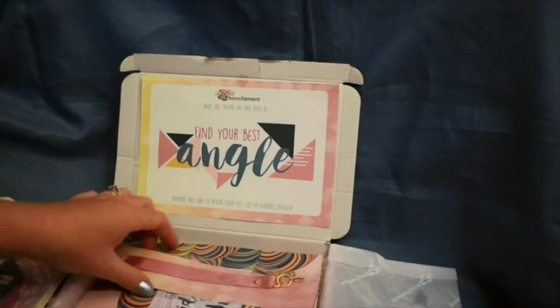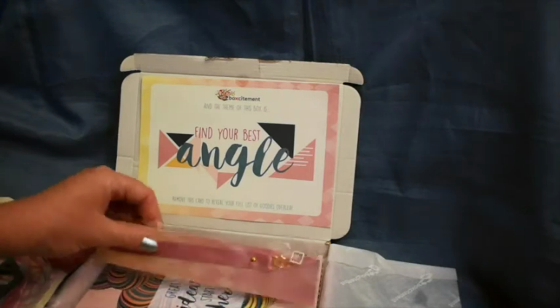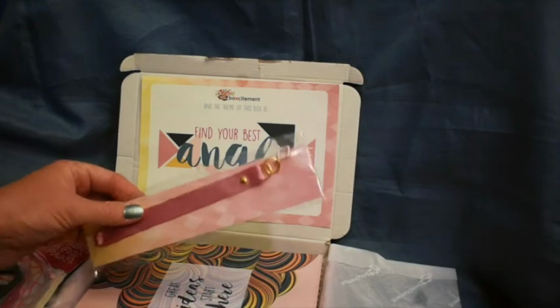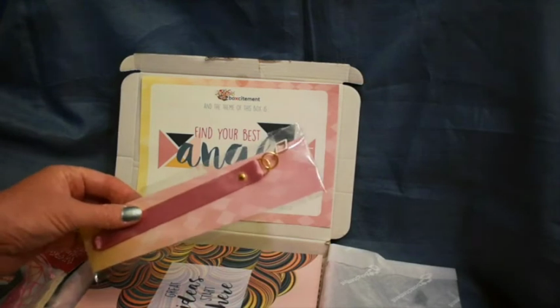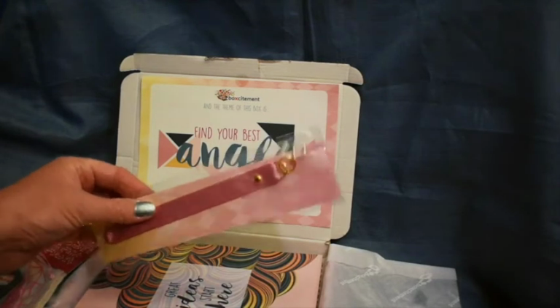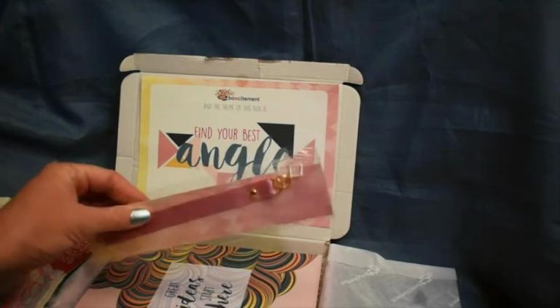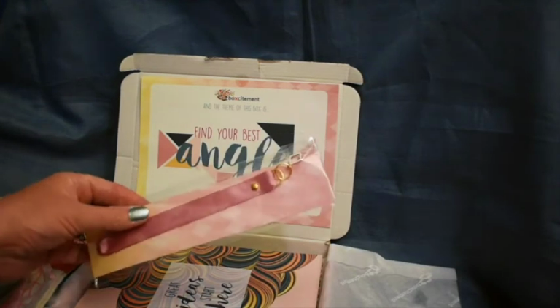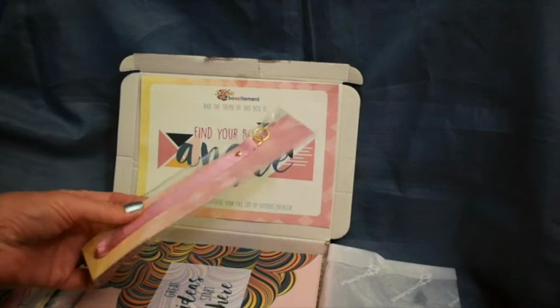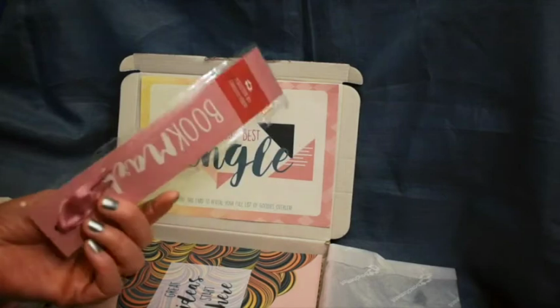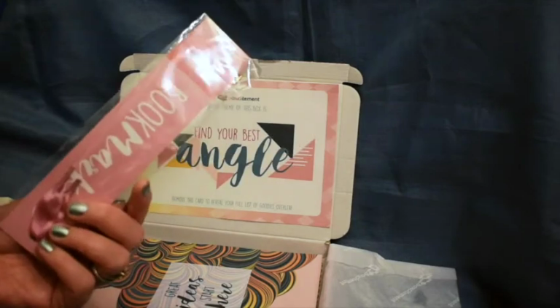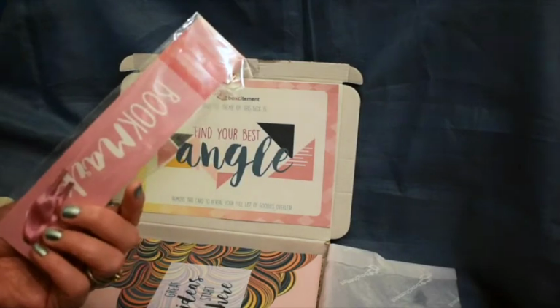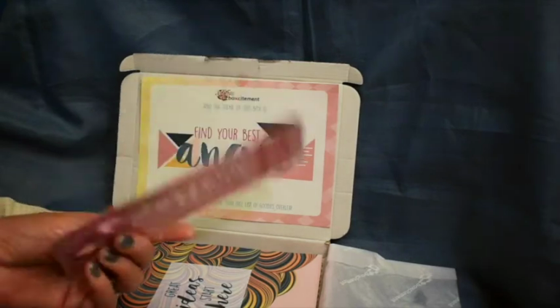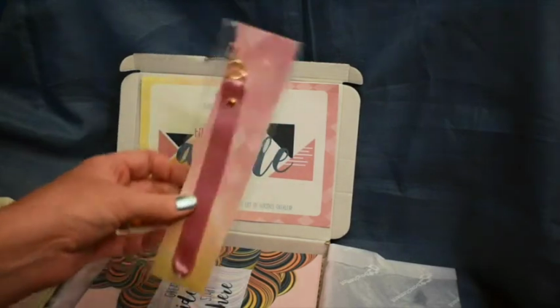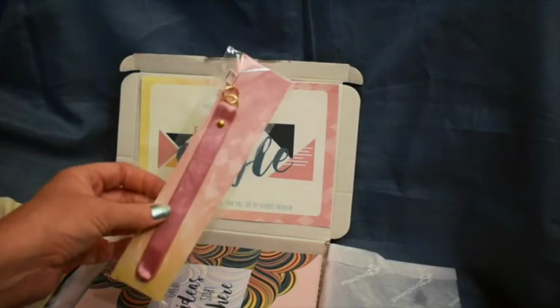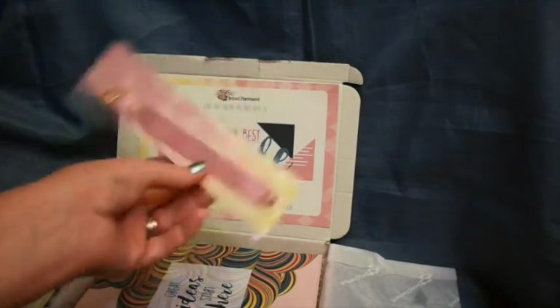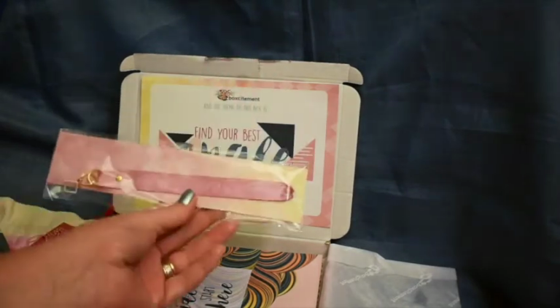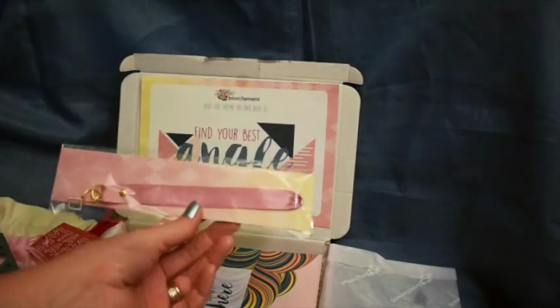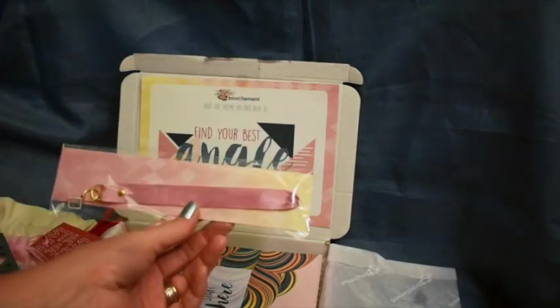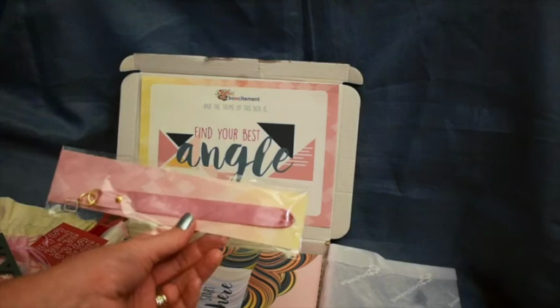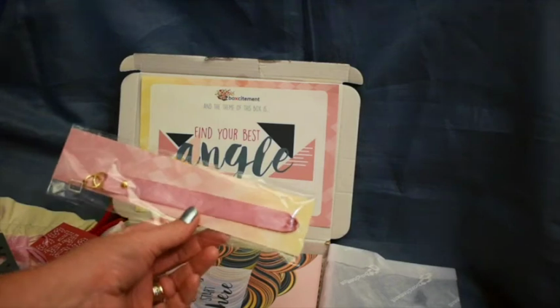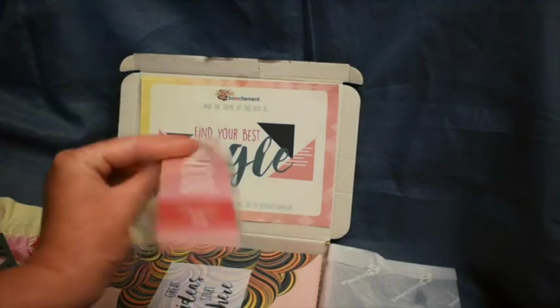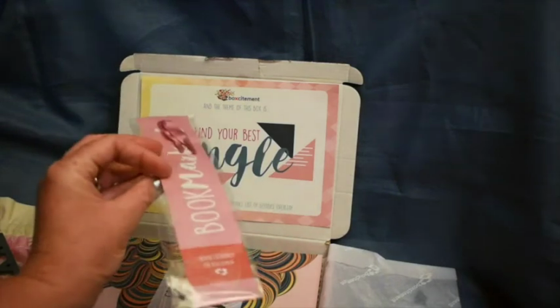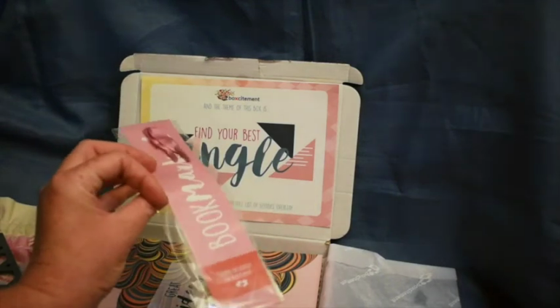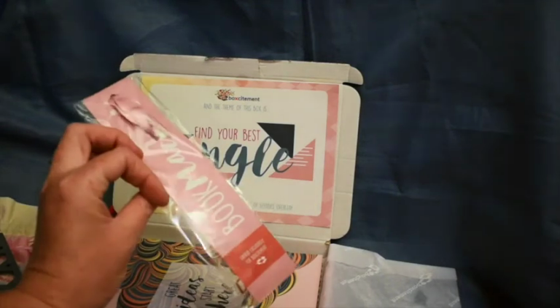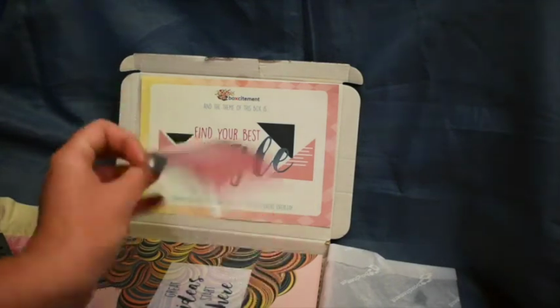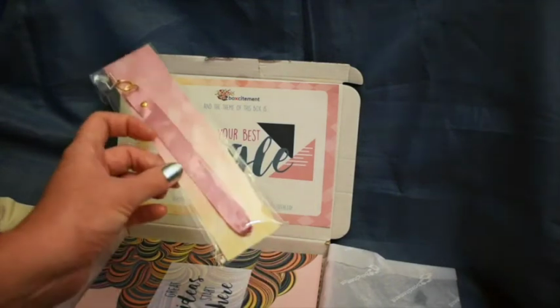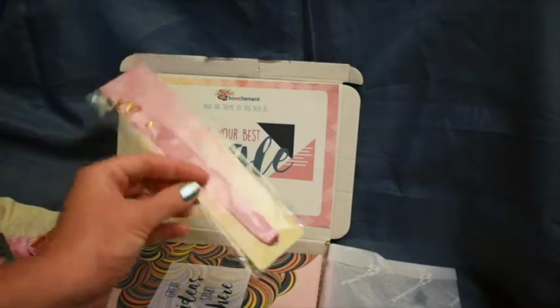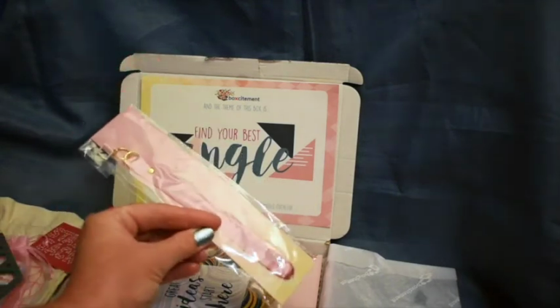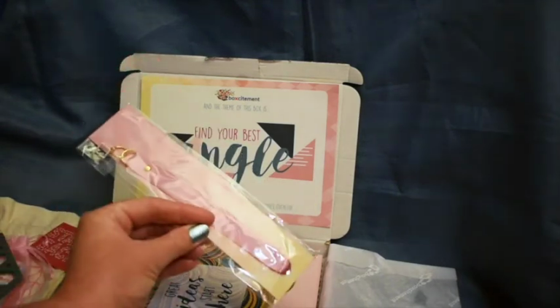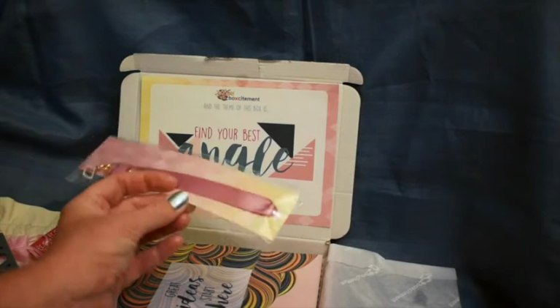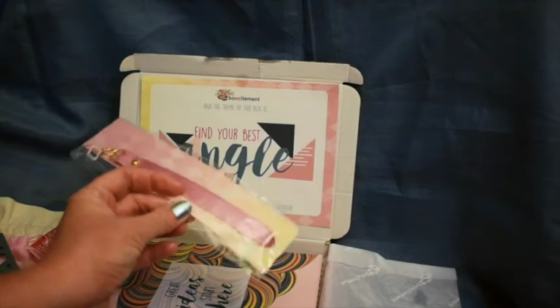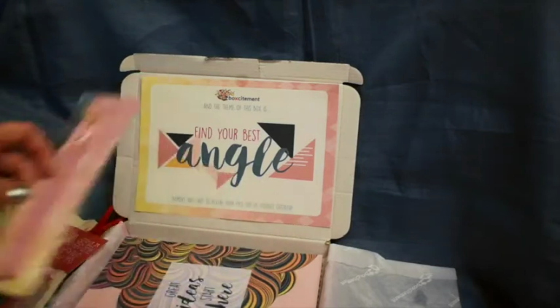Then there is a — I thought it was a cat collar, but it's actually a bookmark. Okay, it's a bookmark. I've never seen a bookmark like that before. That's interesting.